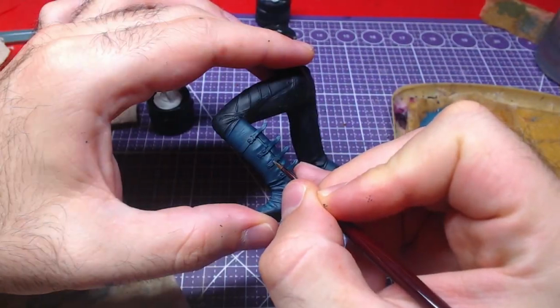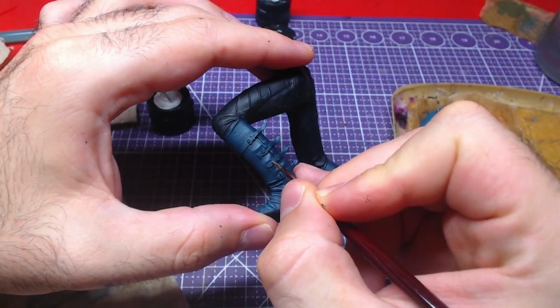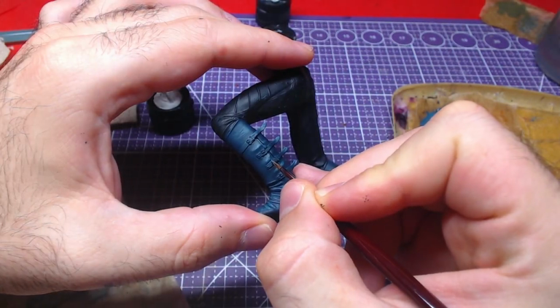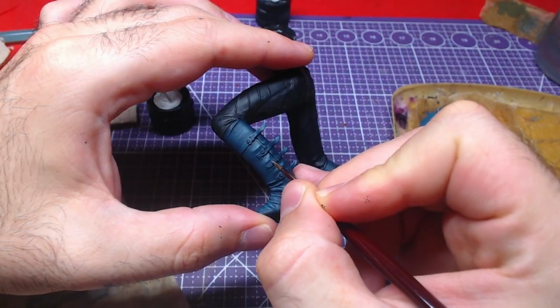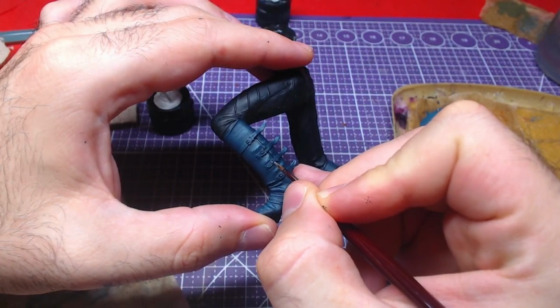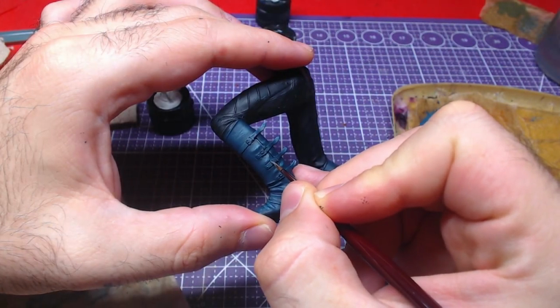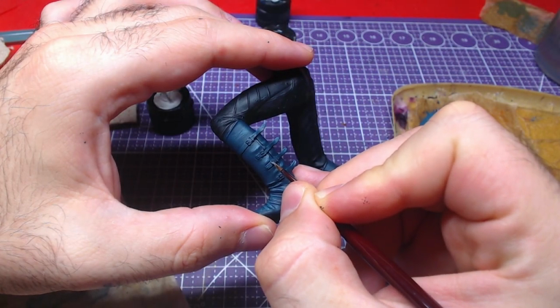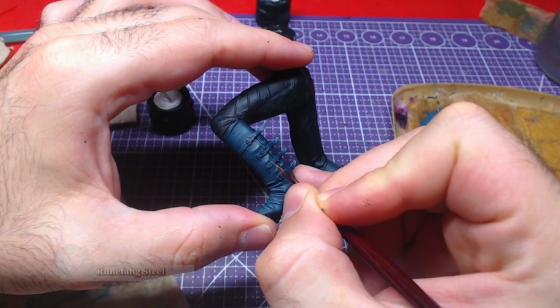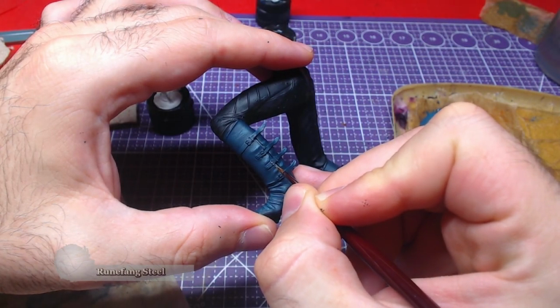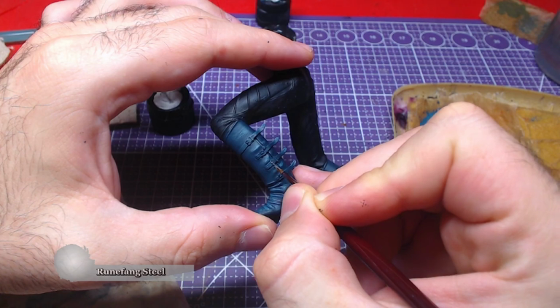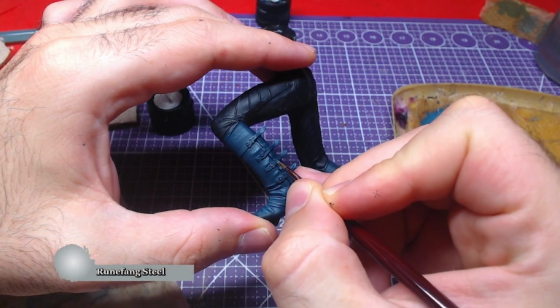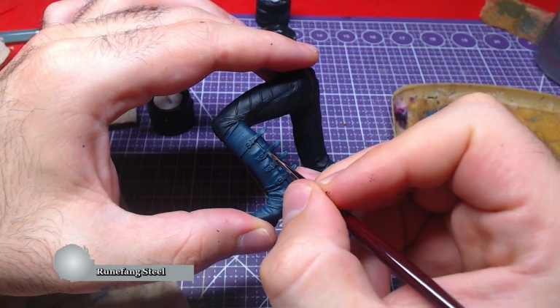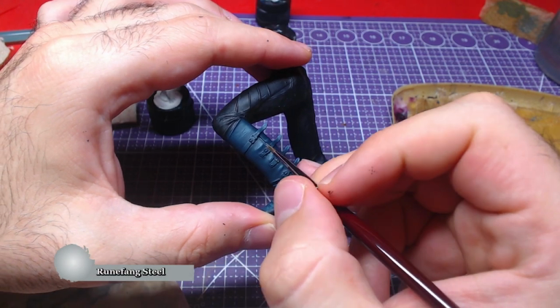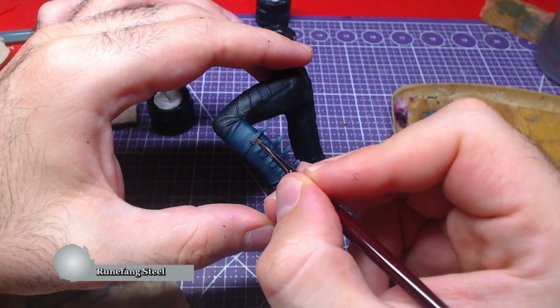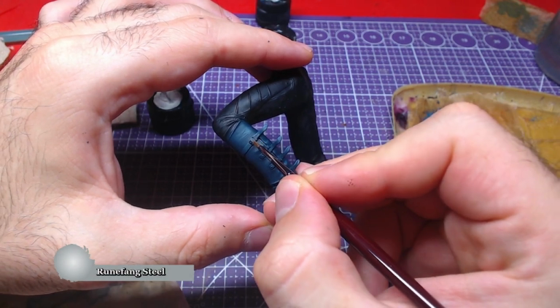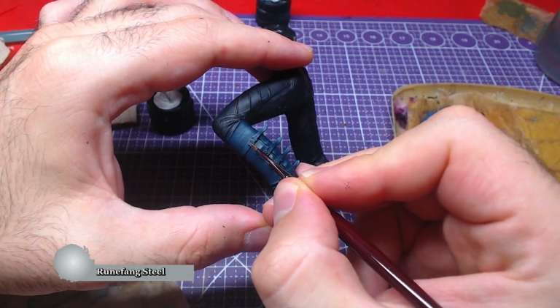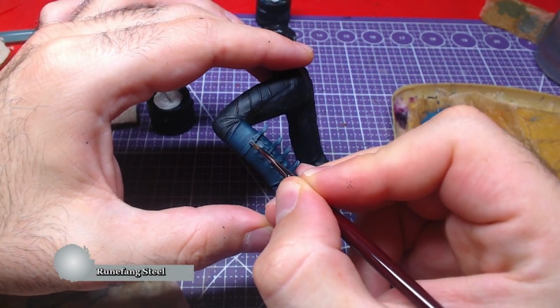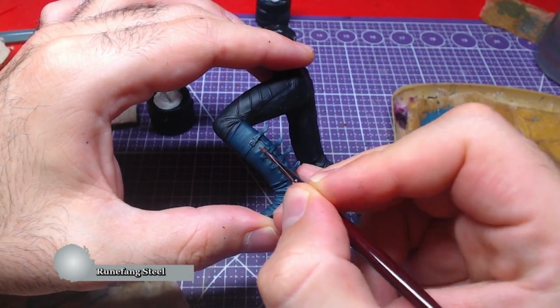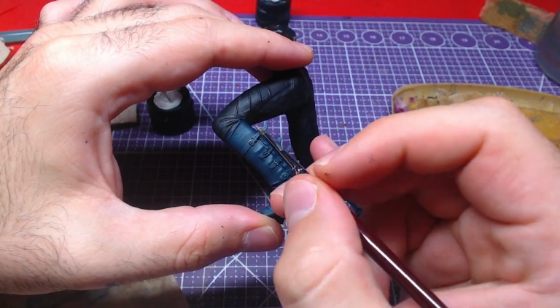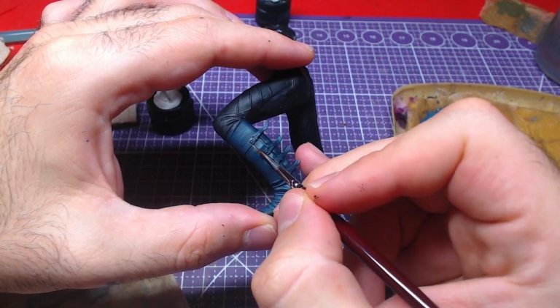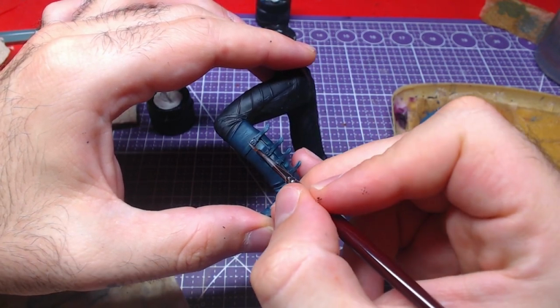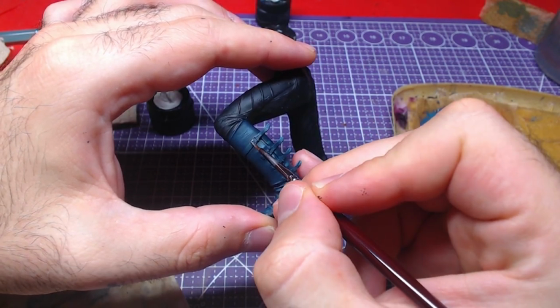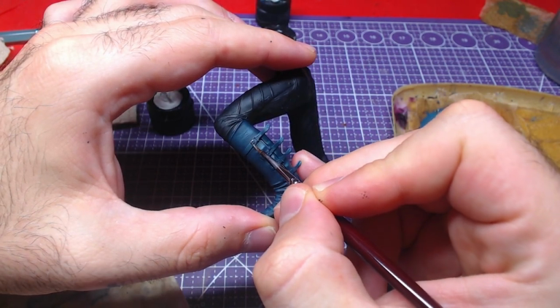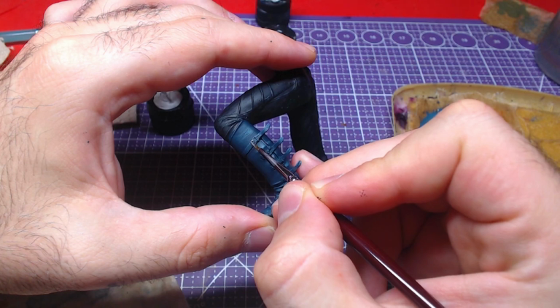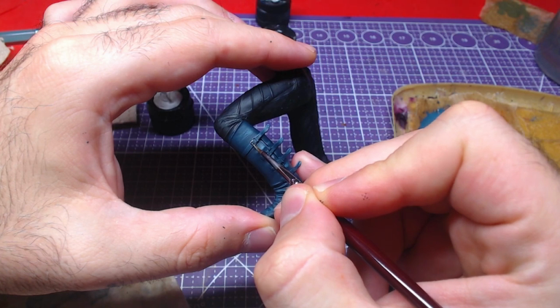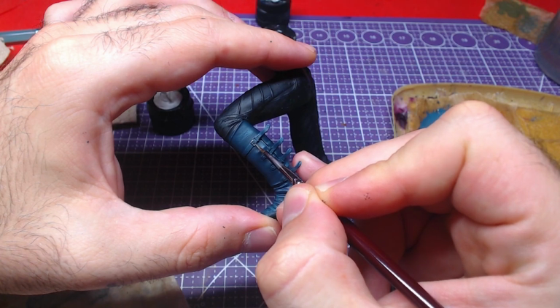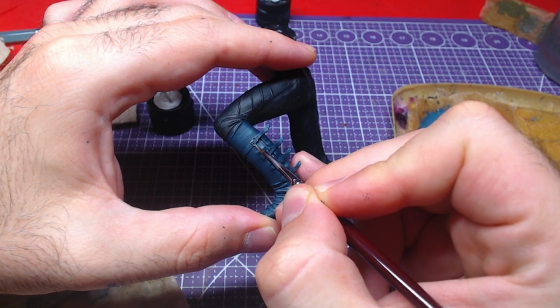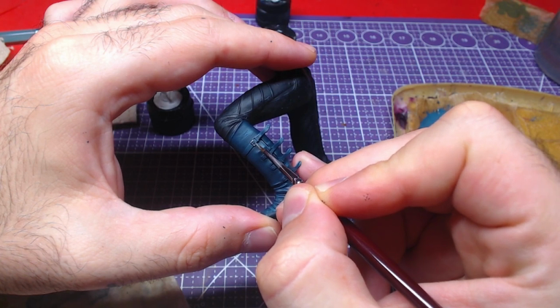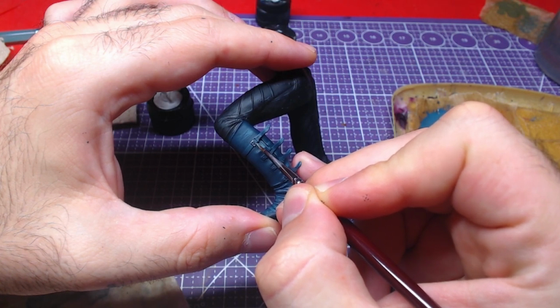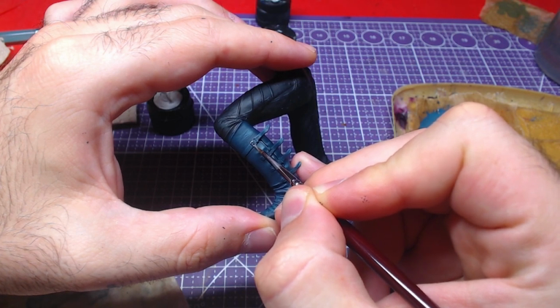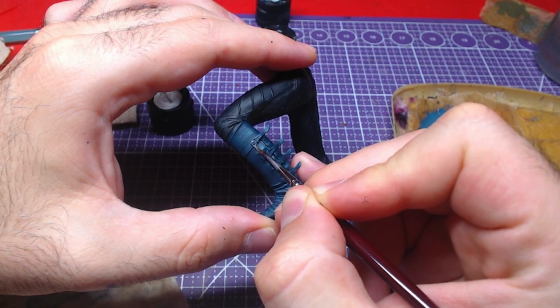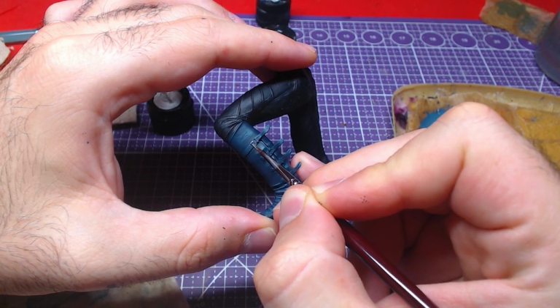For this step we will need to be extremely careful. Using a small brush loaded with Runefang Steel, we will paint the buckles of the boot straps. Go slowly and carefully as a mistake here can be costly in time to fix.